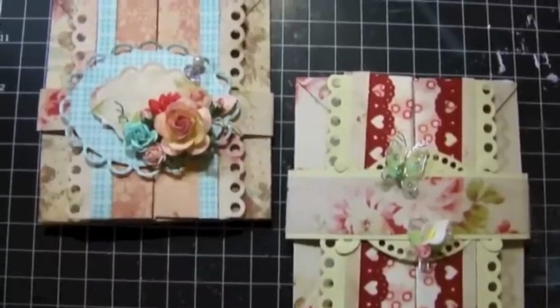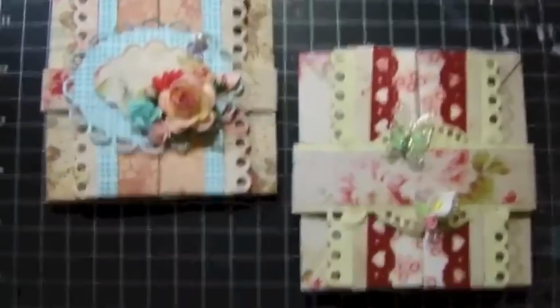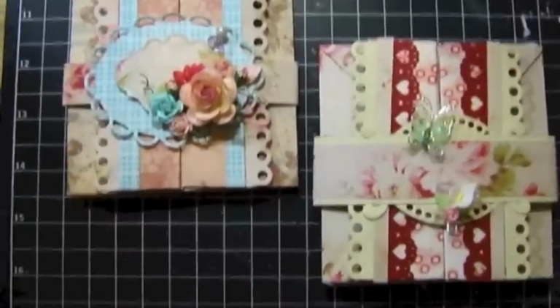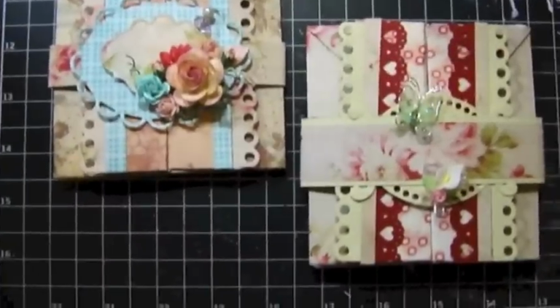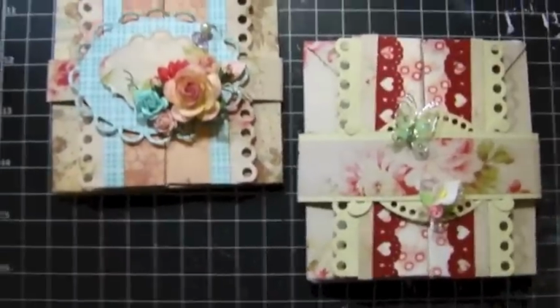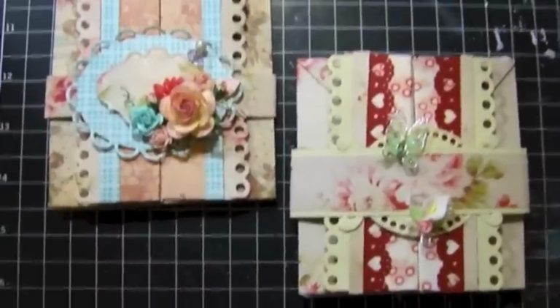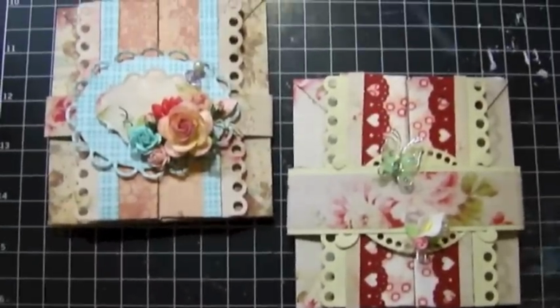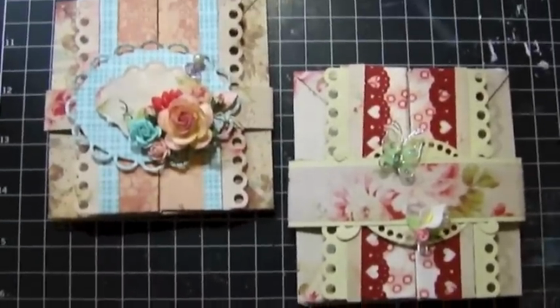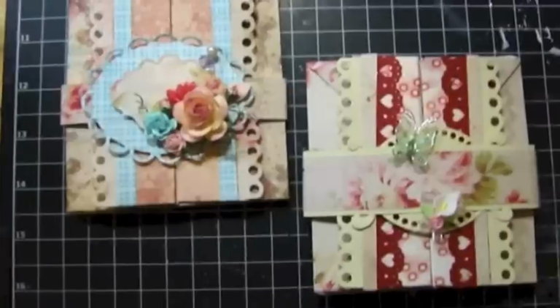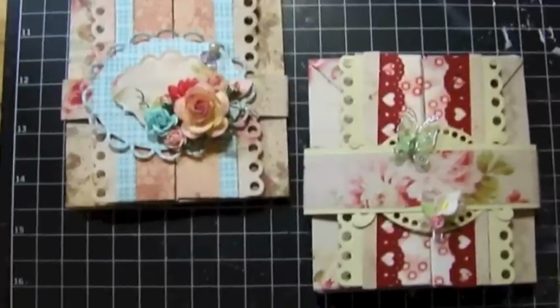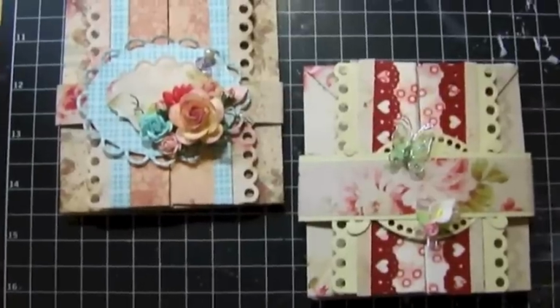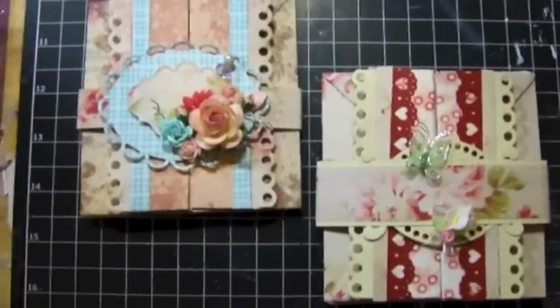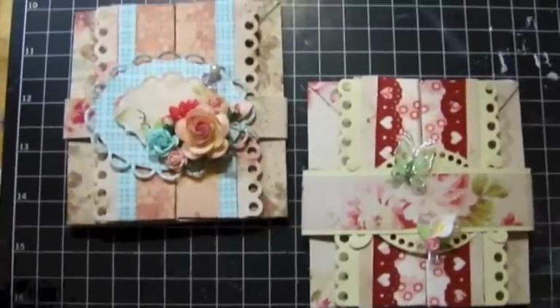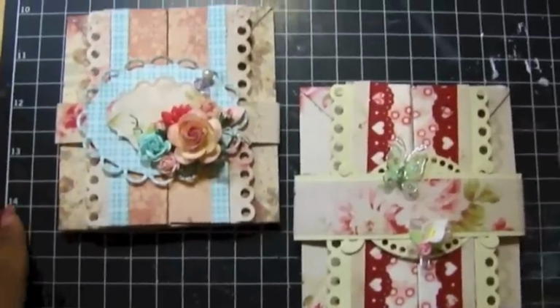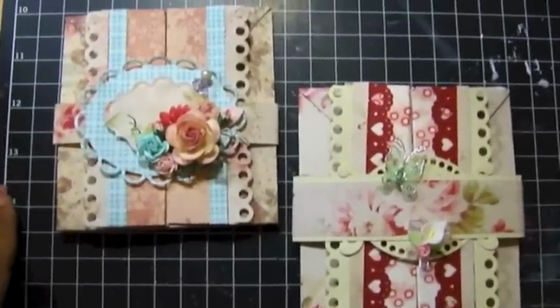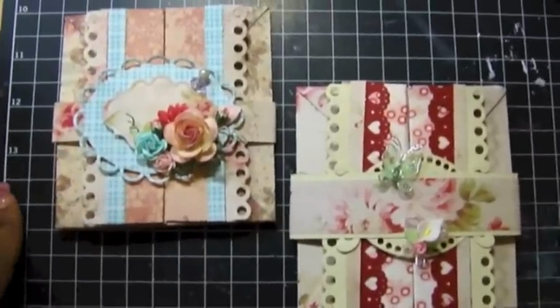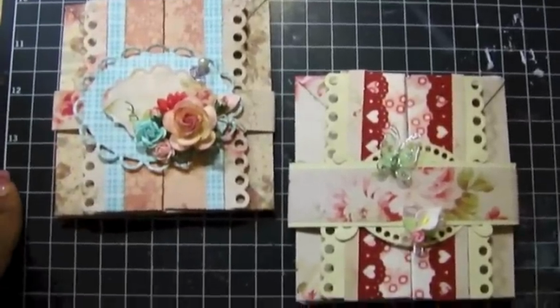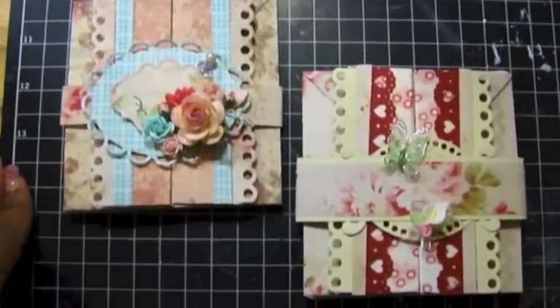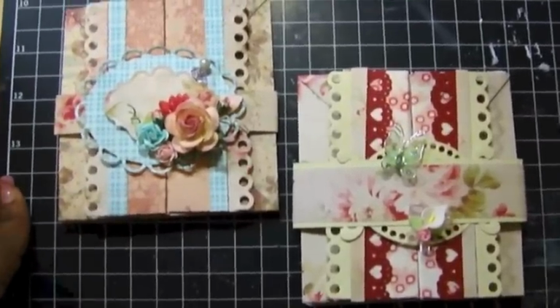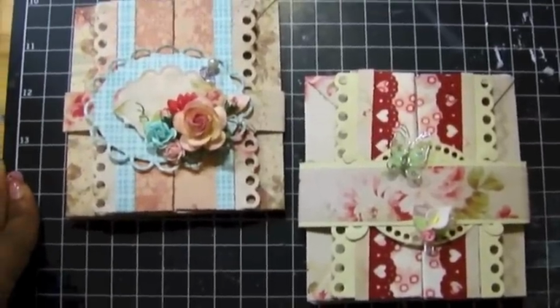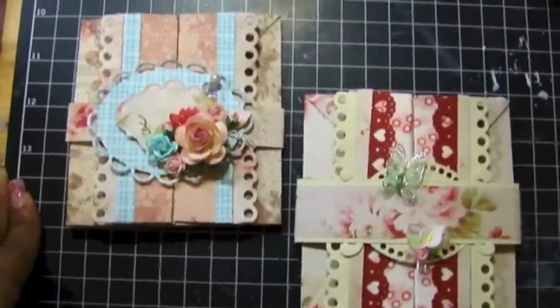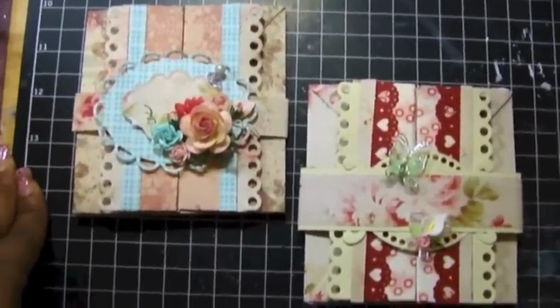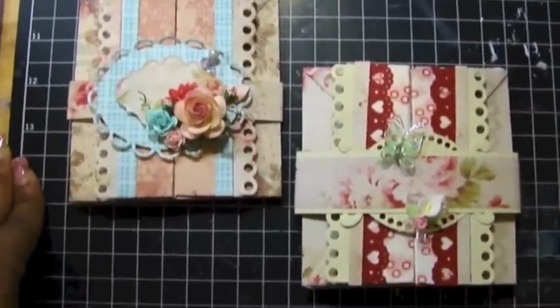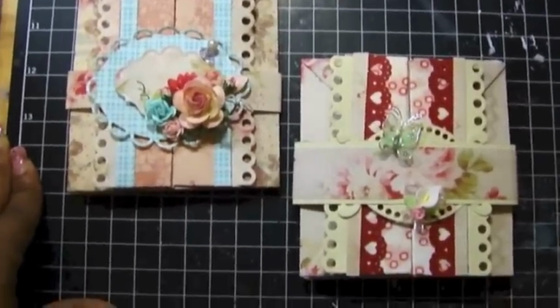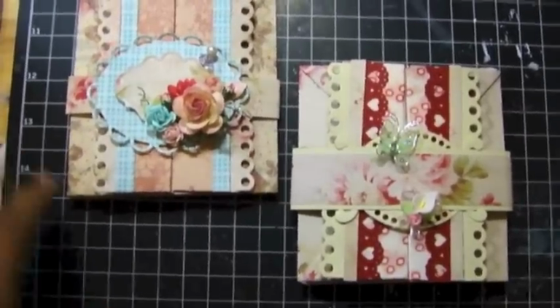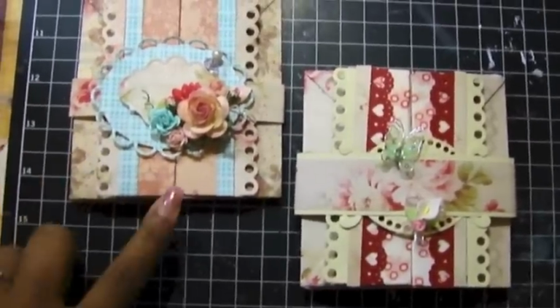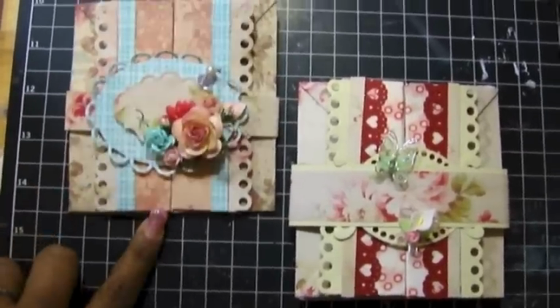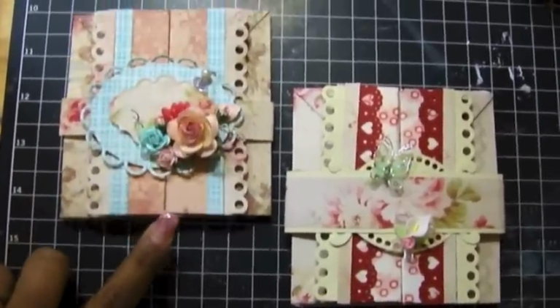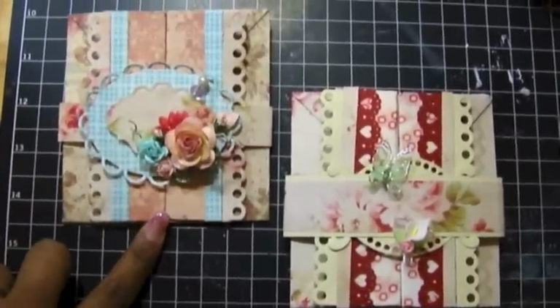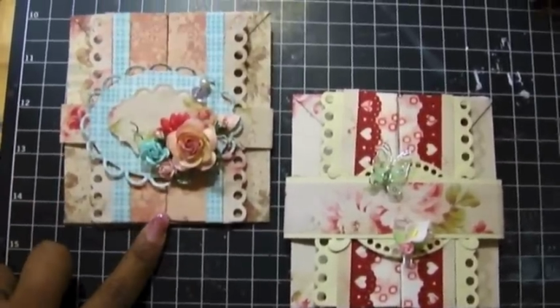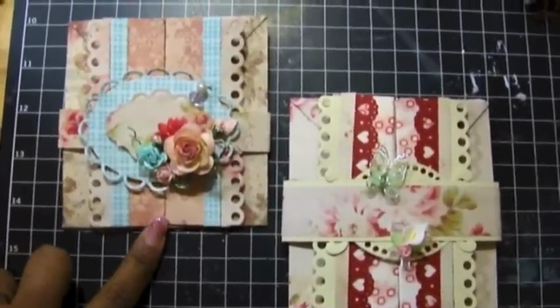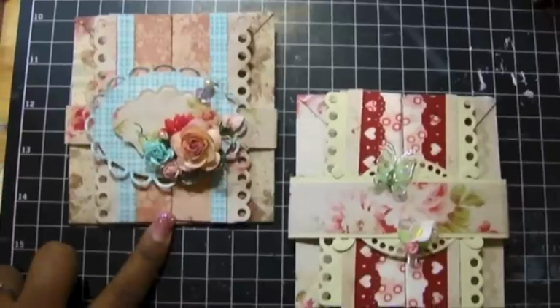Hello everyone, I'm coming to you. This is Ingrid, and I'm coming to you with another super quick video on some cards that I just learned how to make.